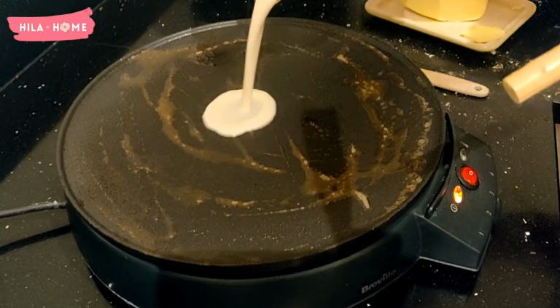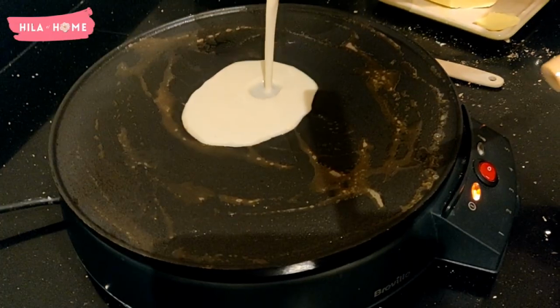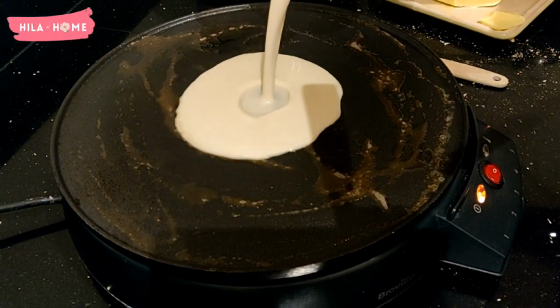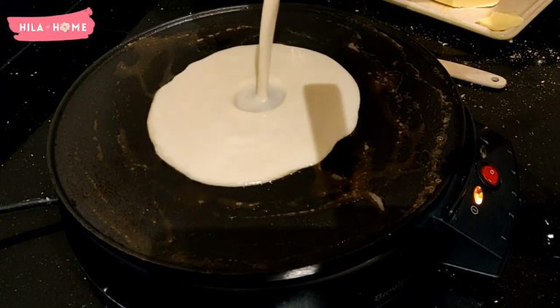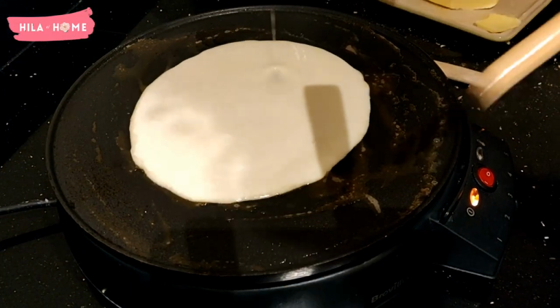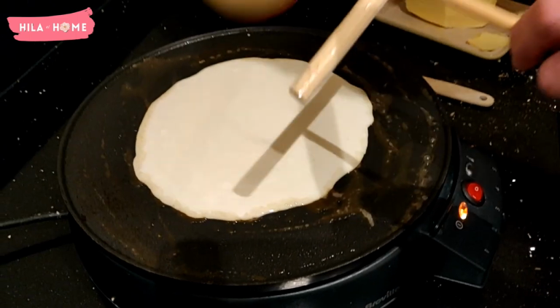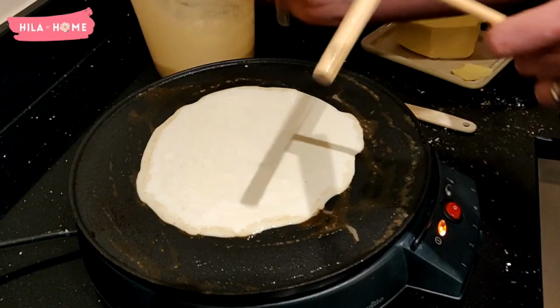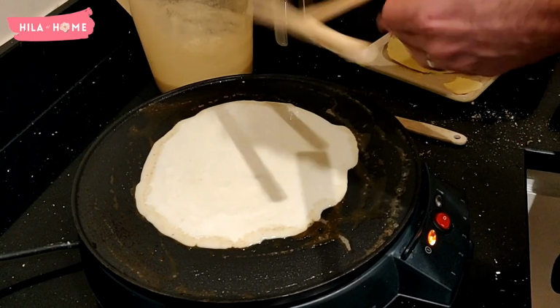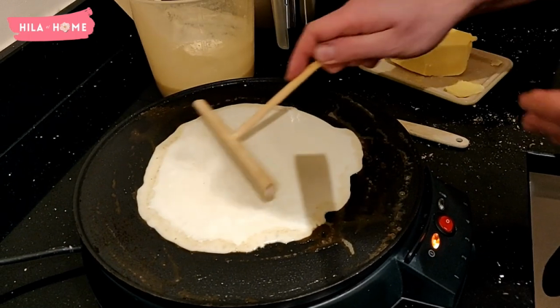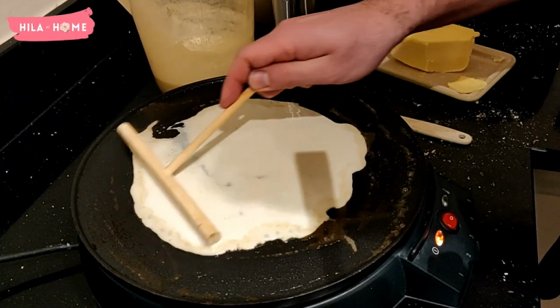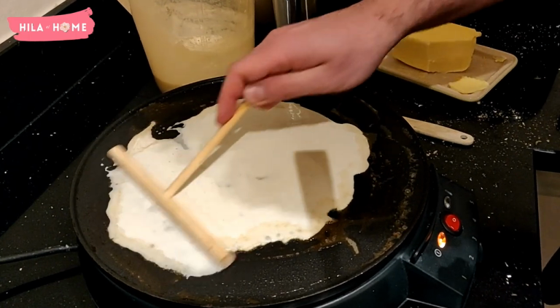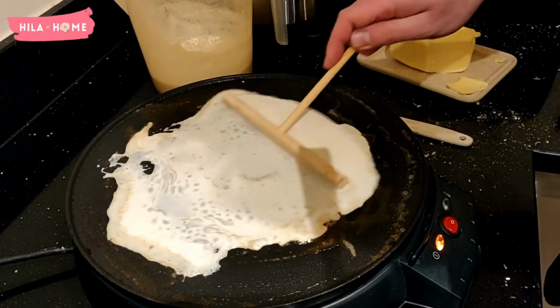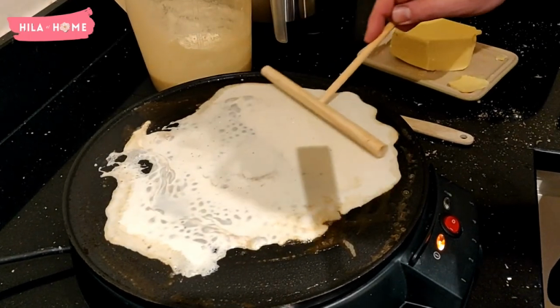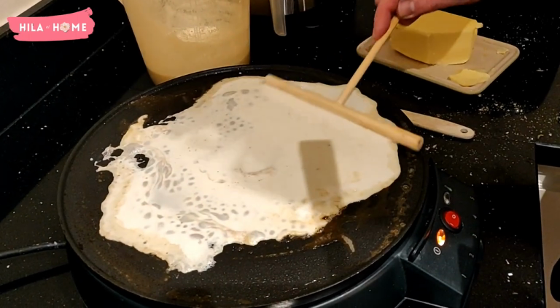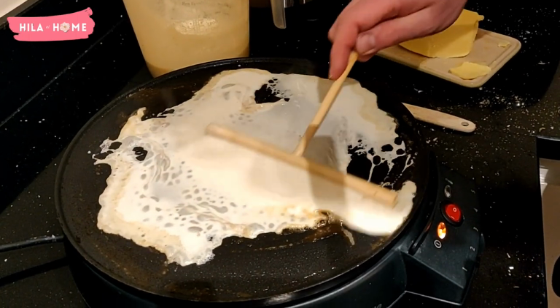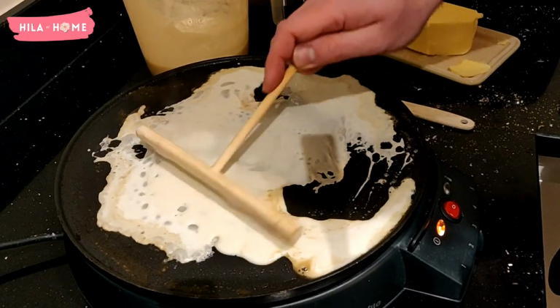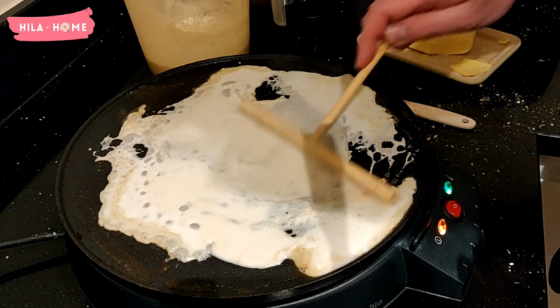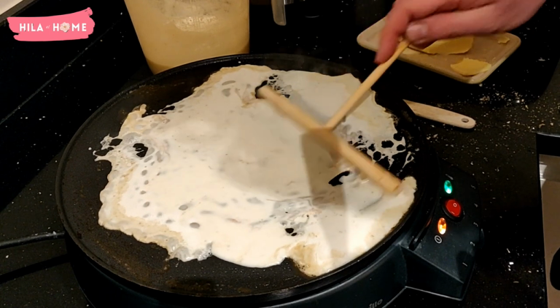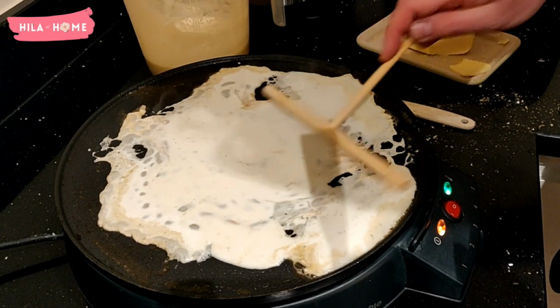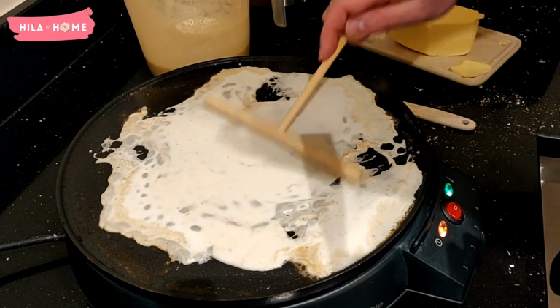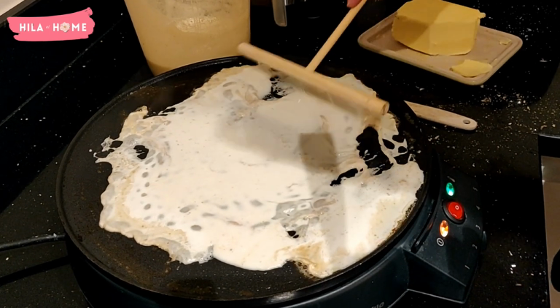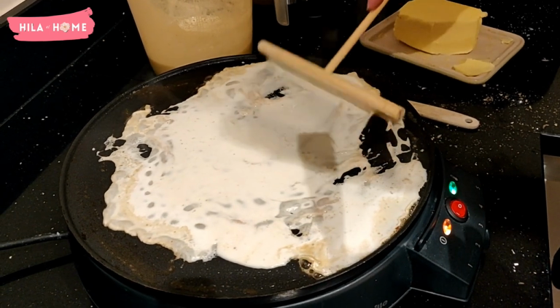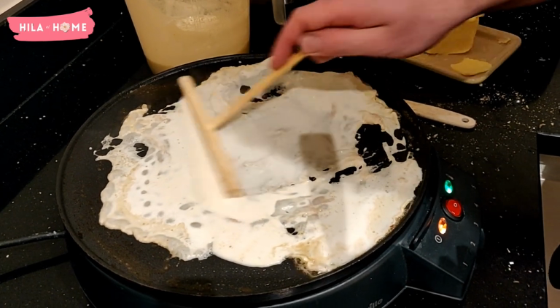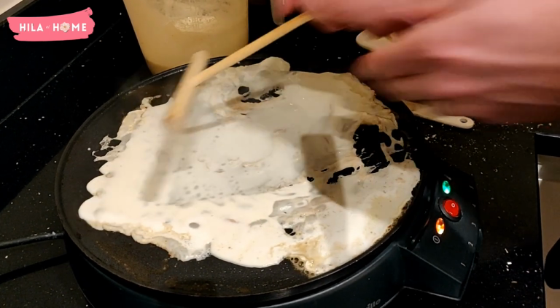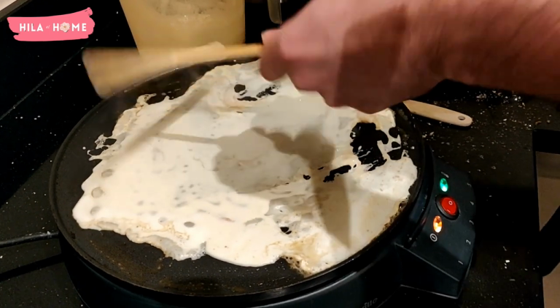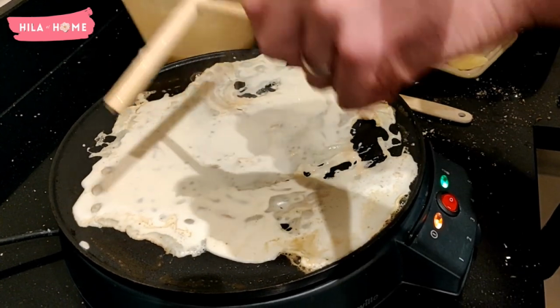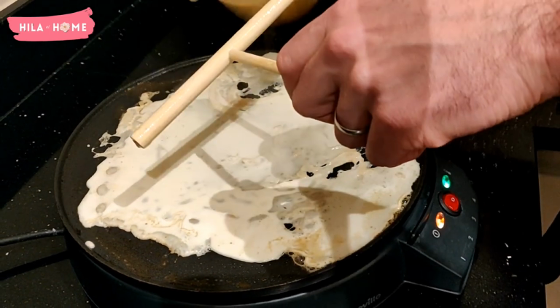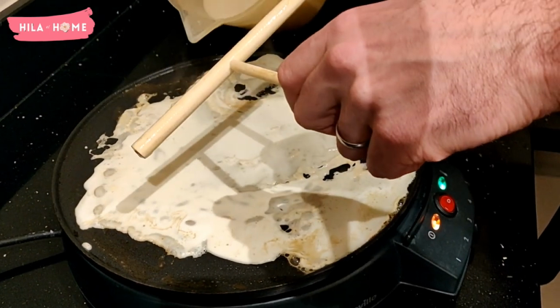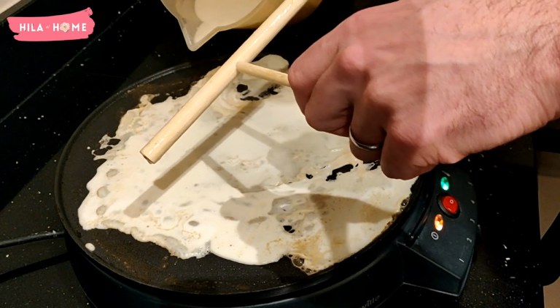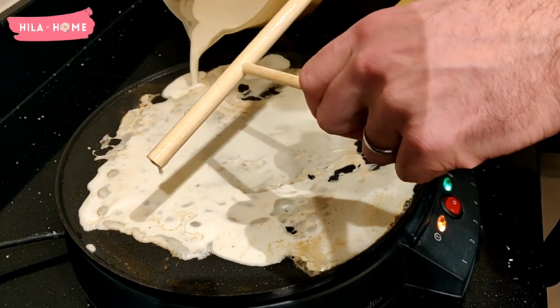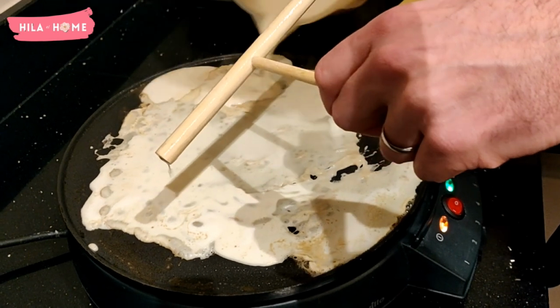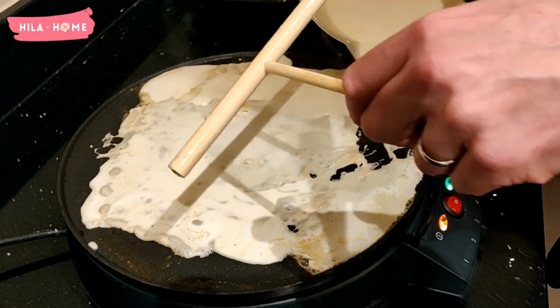We just love the taste of butter on the crepe Suzette. We like to make our pancake mix and put it in a measuring jug so that we can pour it very slowly and use the tea bar — the traditional tea bar that comes for free with the pancake maker itself — which is very useful when you're making the crepes.